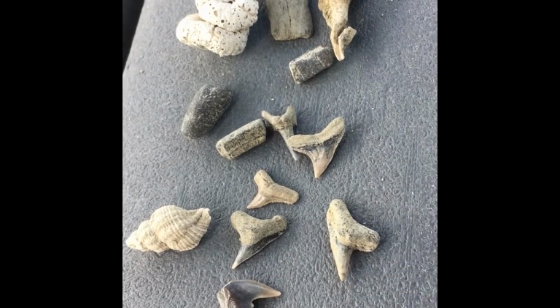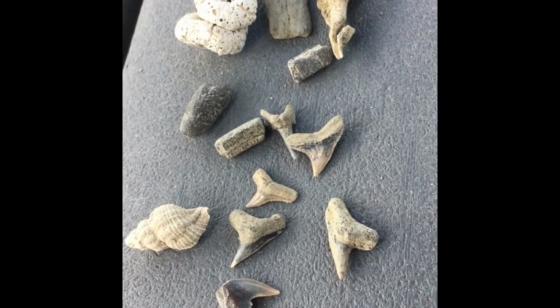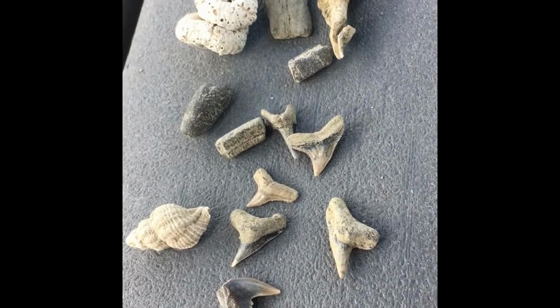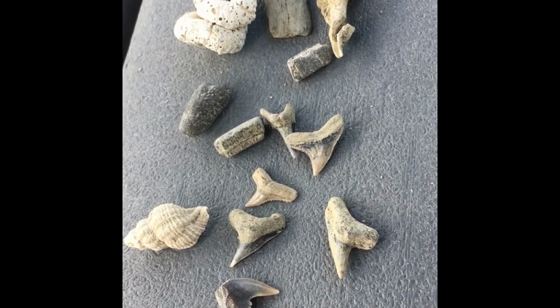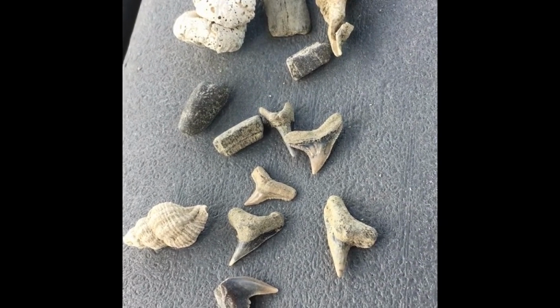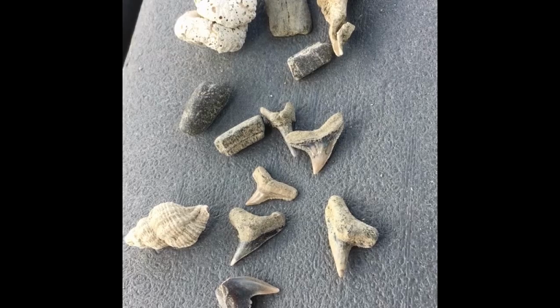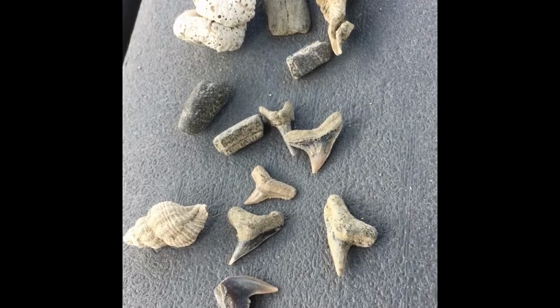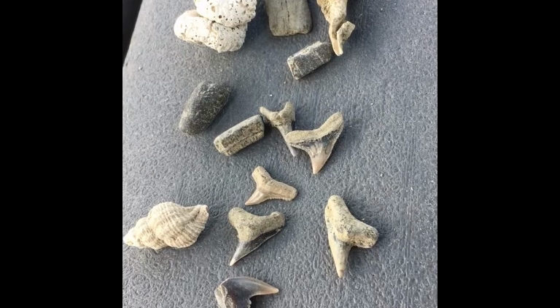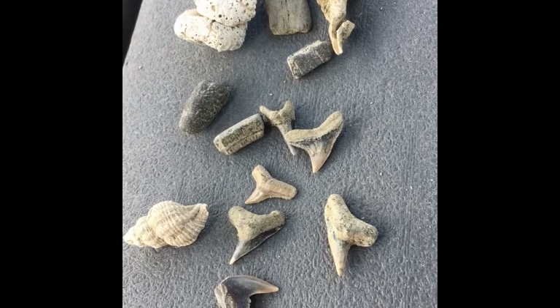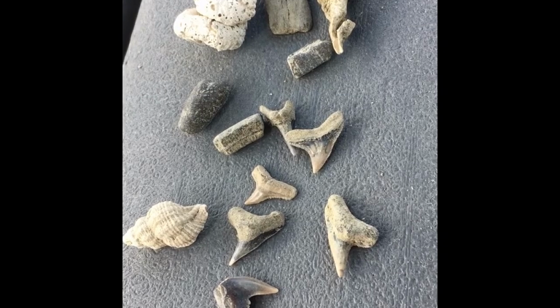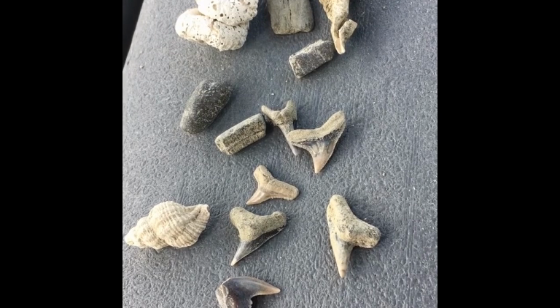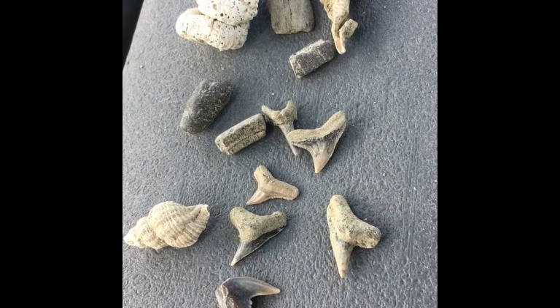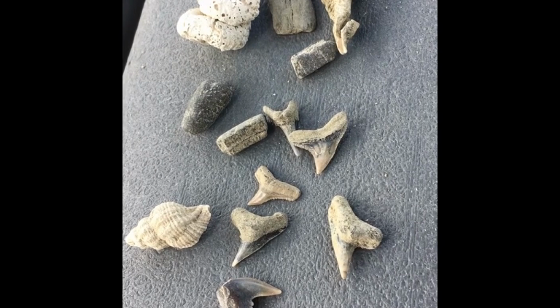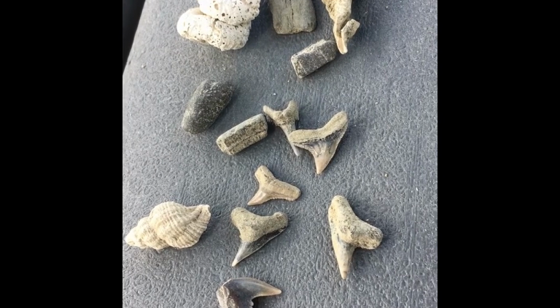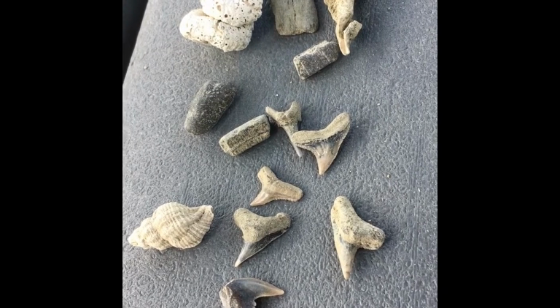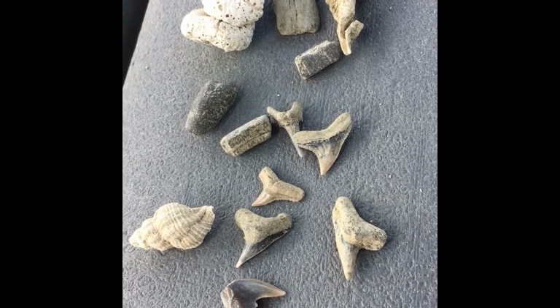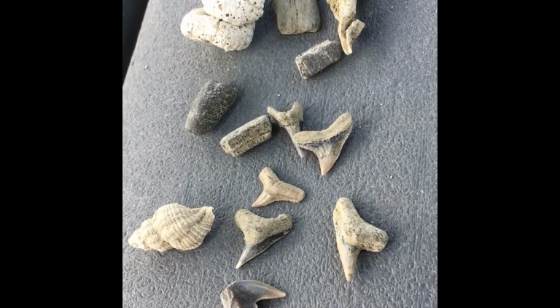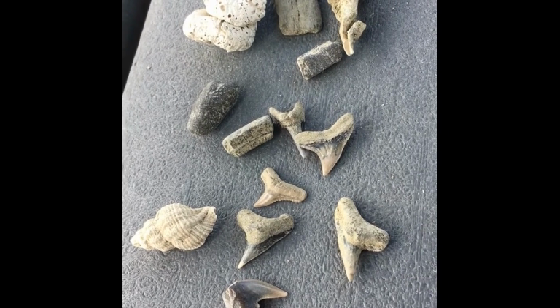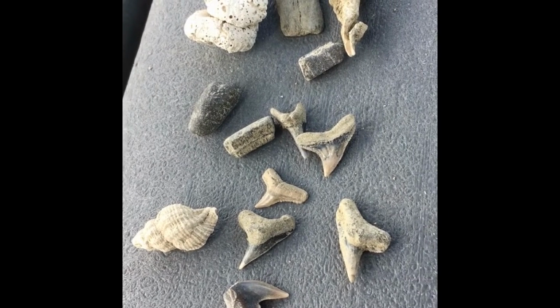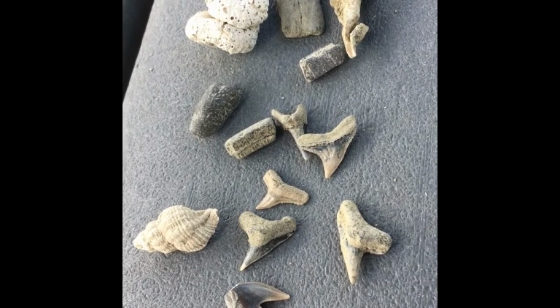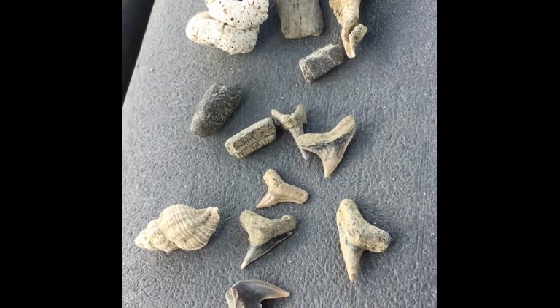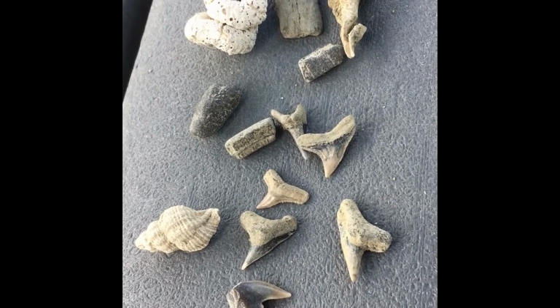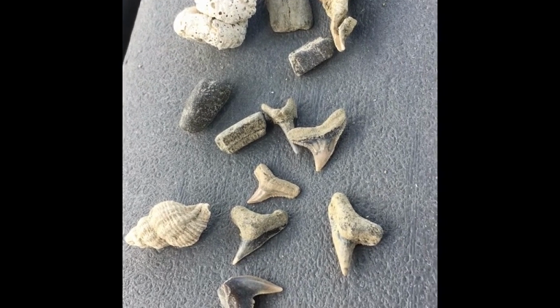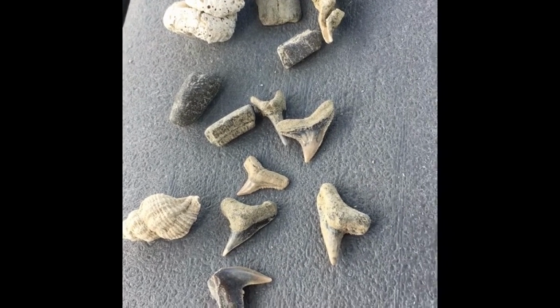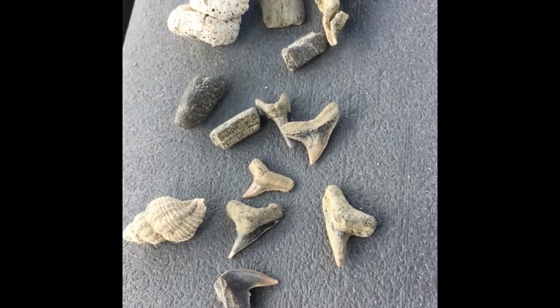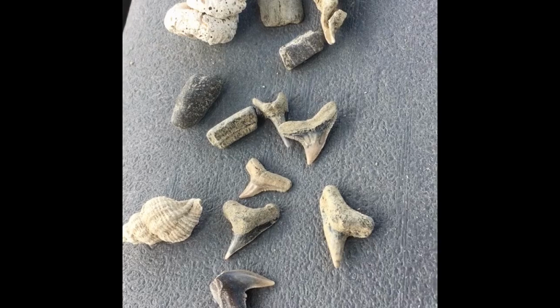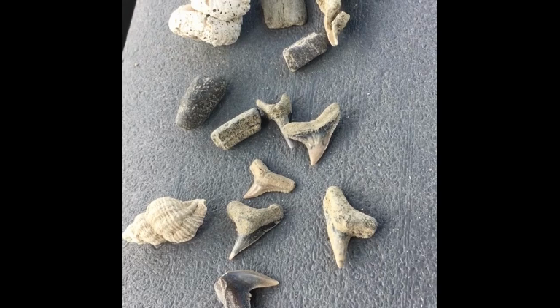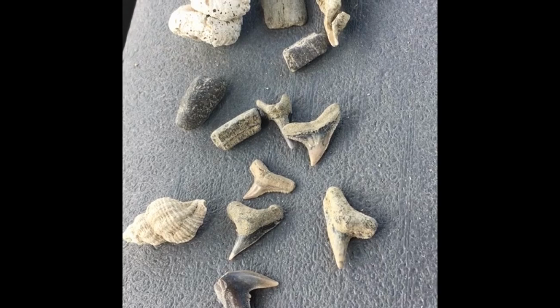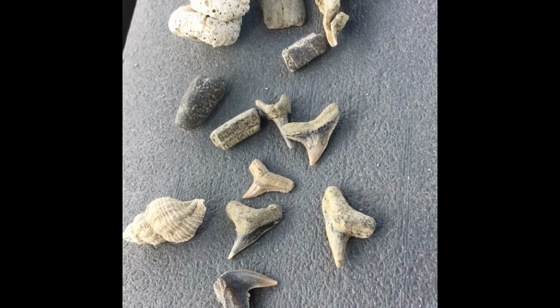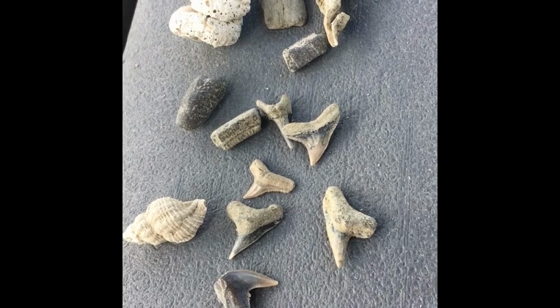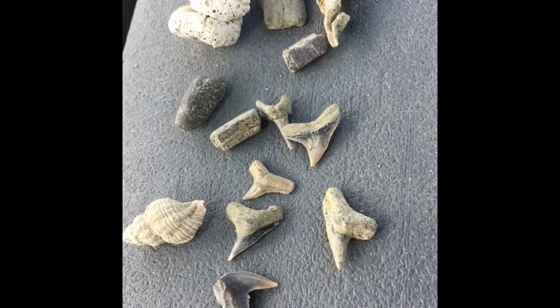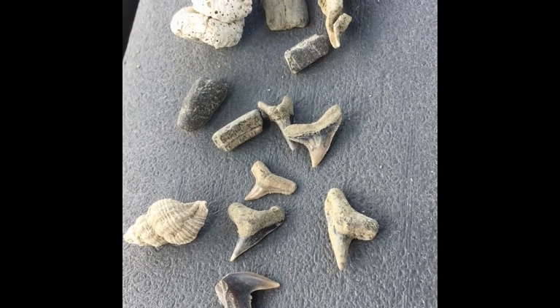Anyway, this is just example stuff. Later on when we get done we'll definitely do a wrap-up and show you all the hundreds of thousands of shark teeth we found.